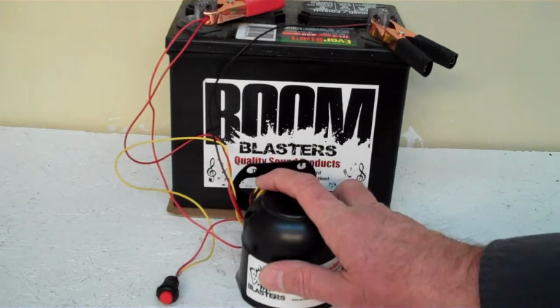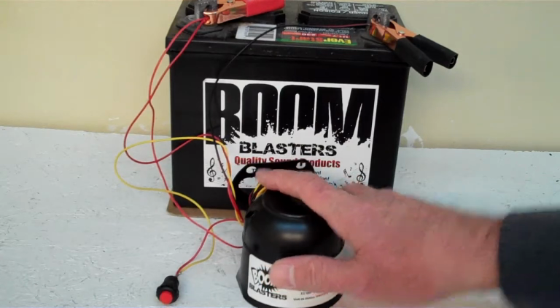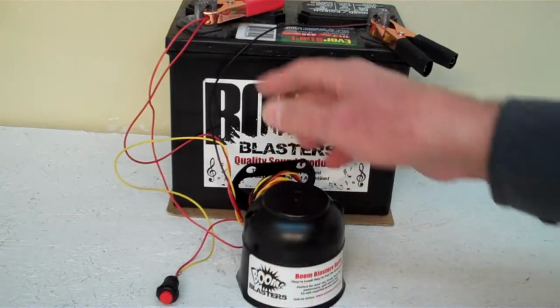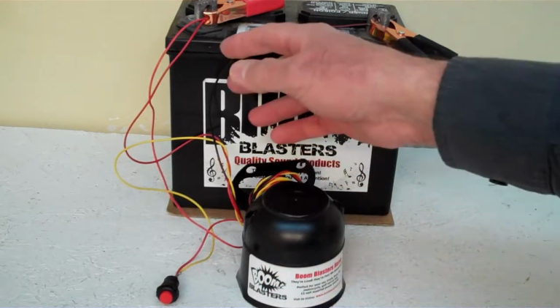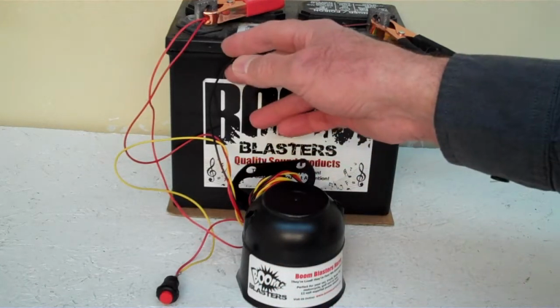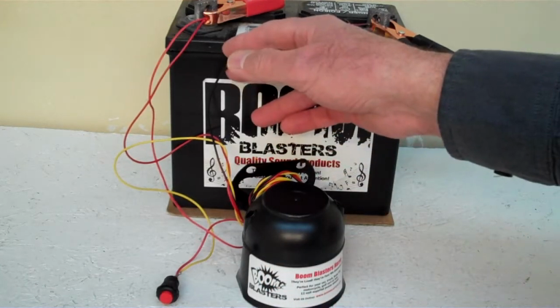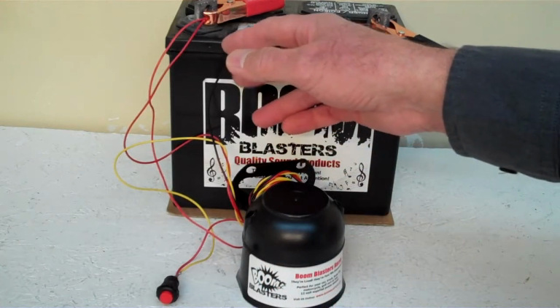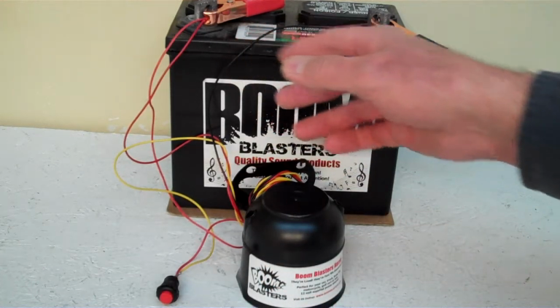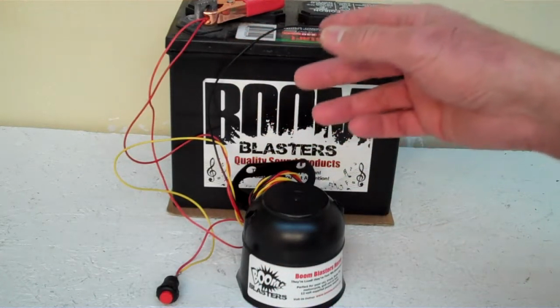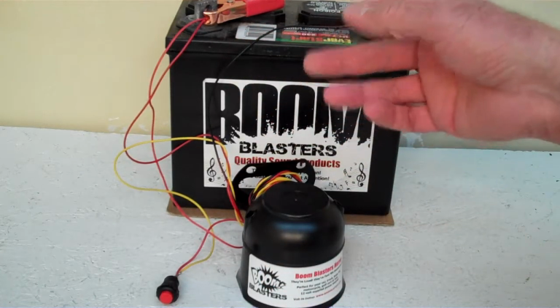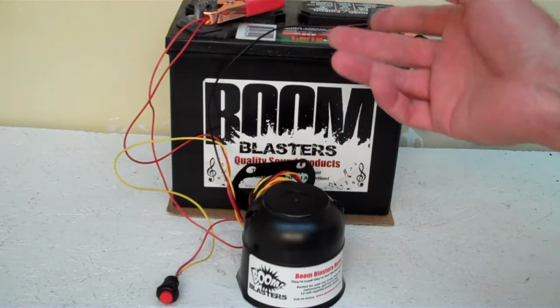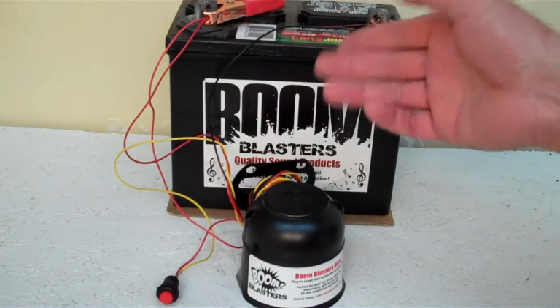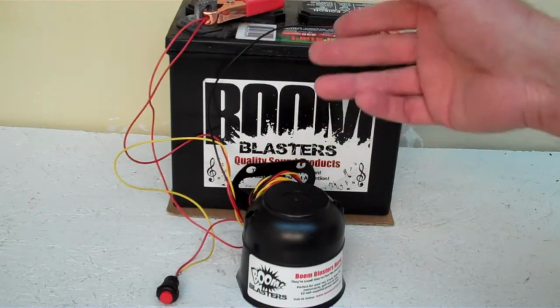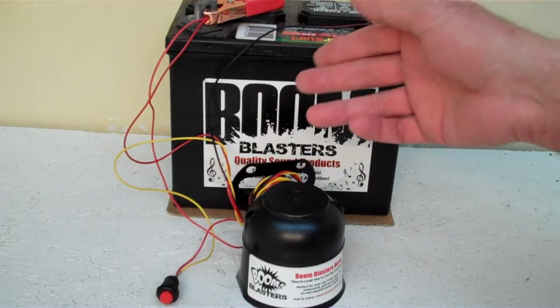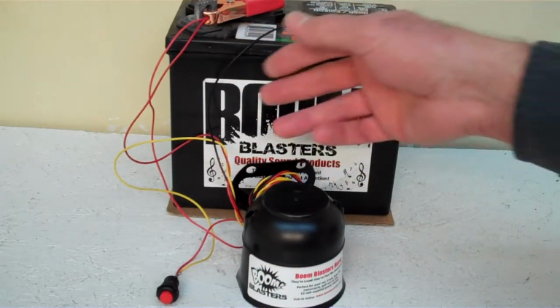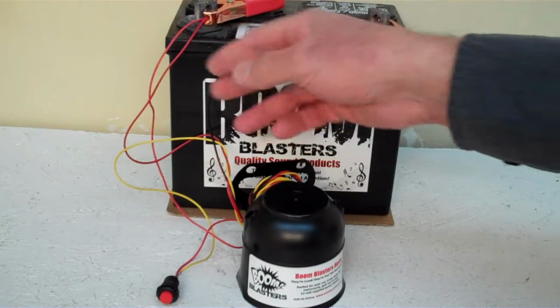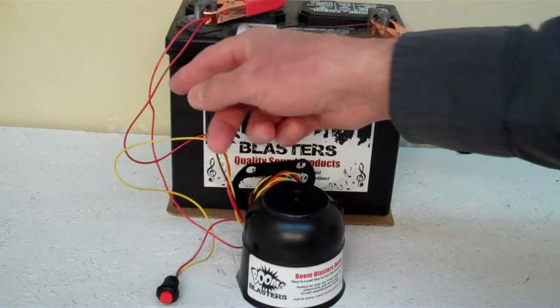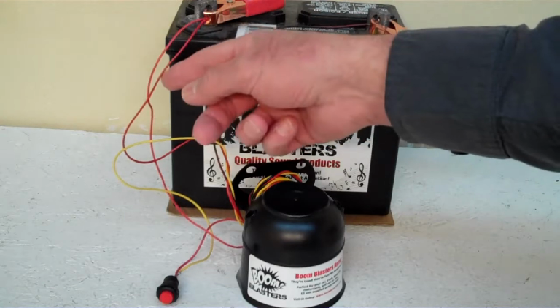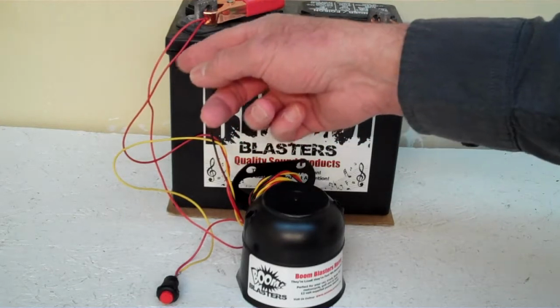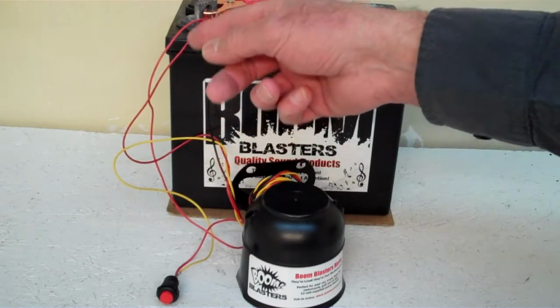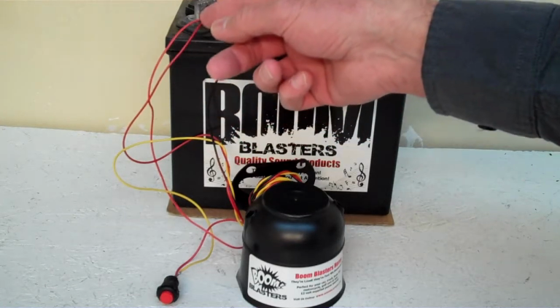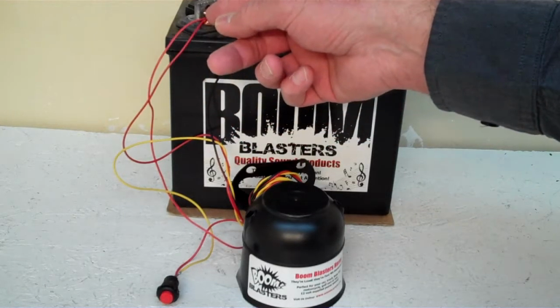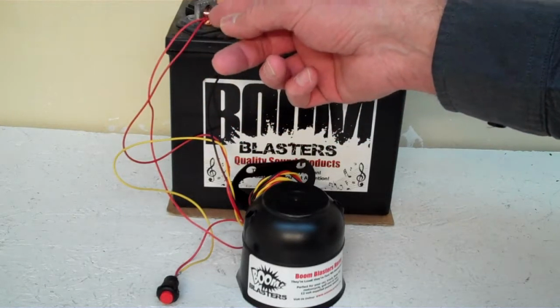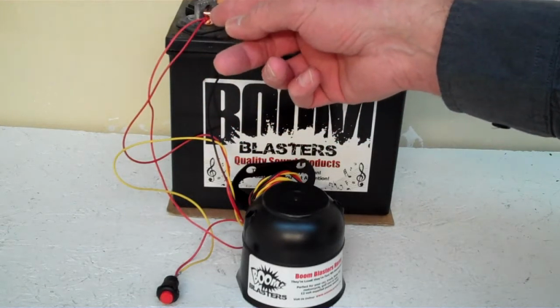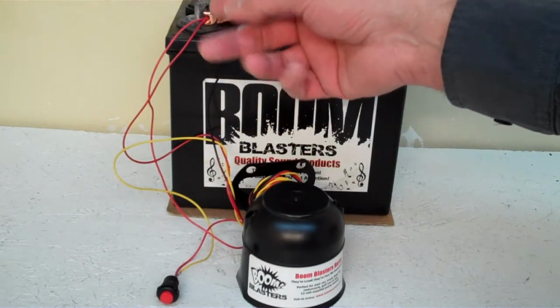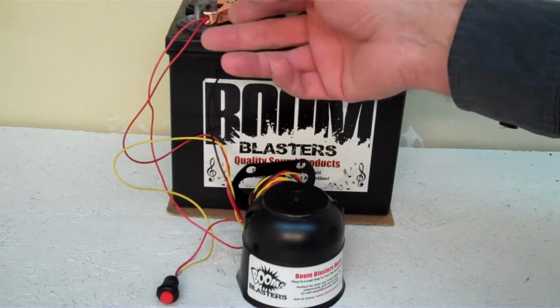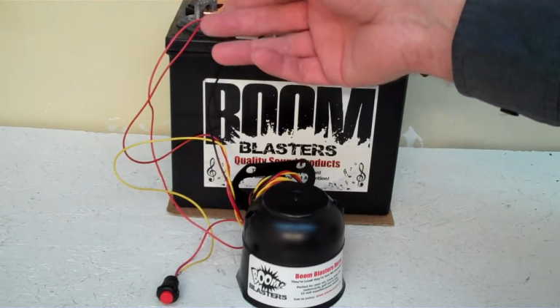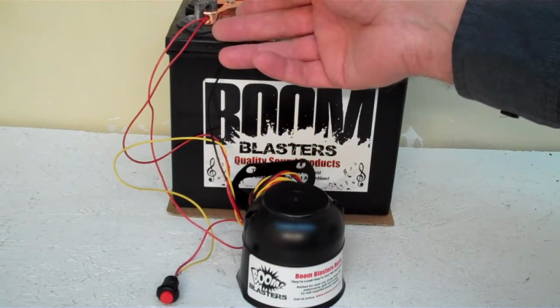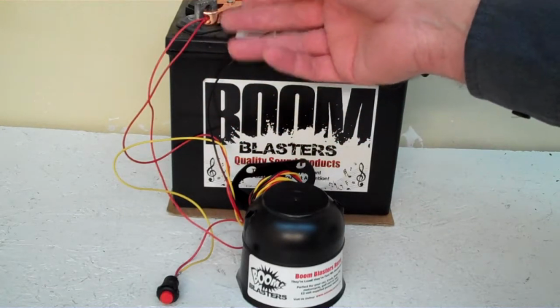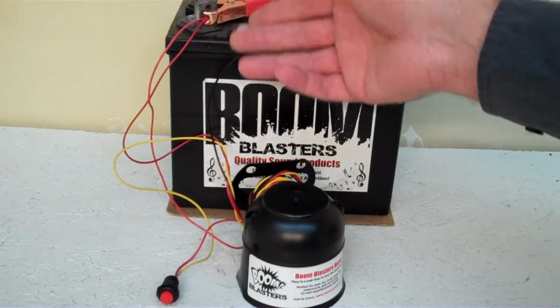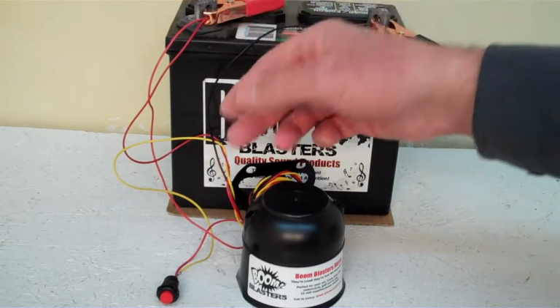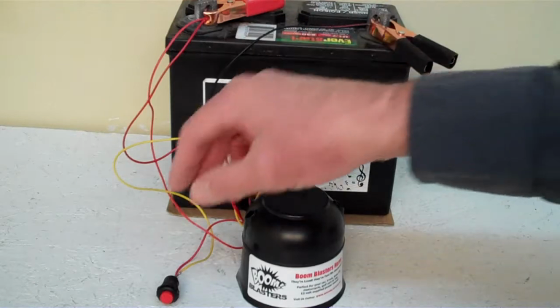Easy installation: your black wire will go to a ground somewhere — it could be your battery or anywhere you have a ground source. Then your red wire from the horn will go to a 12-volt power source — it could be your battery, your fuse, or wherever you have a 12-volt power source.